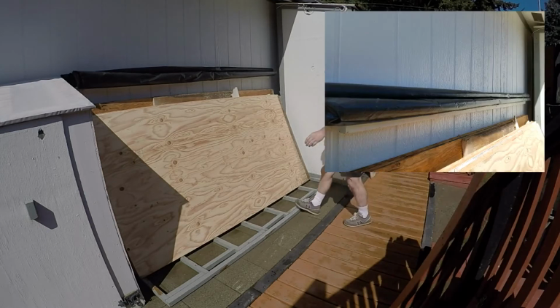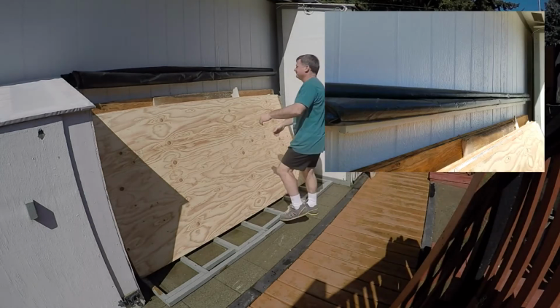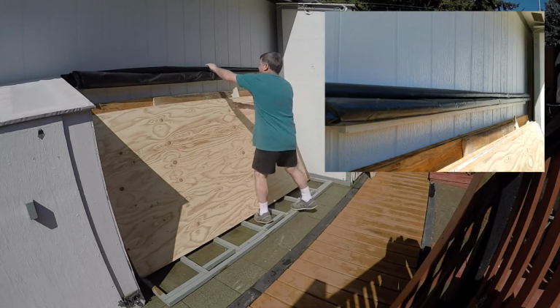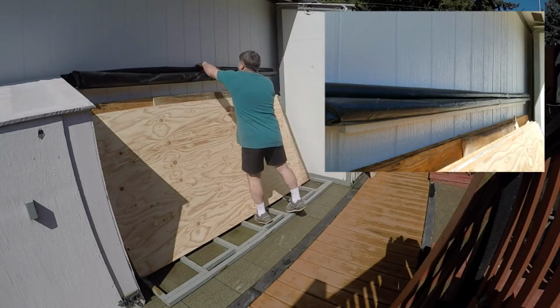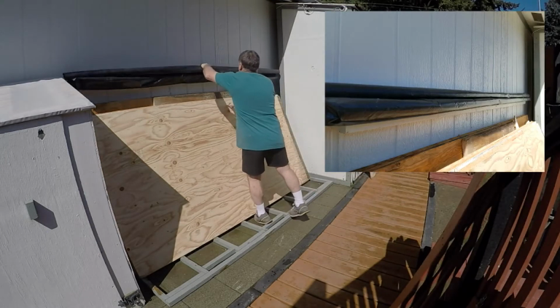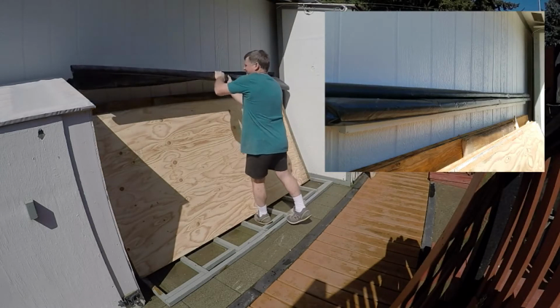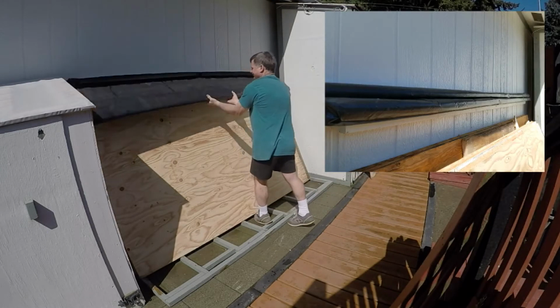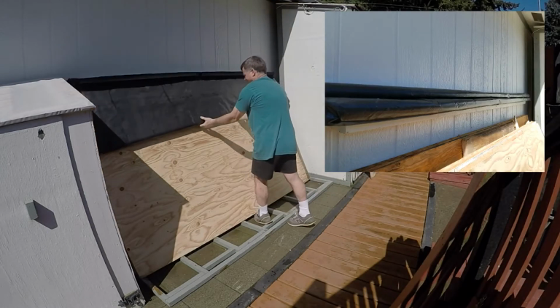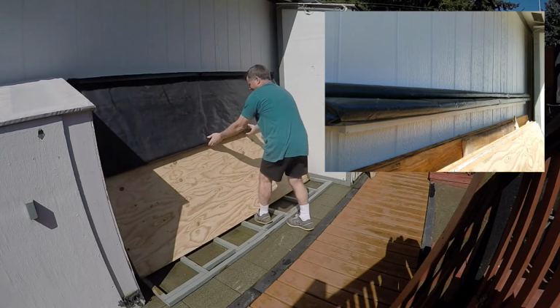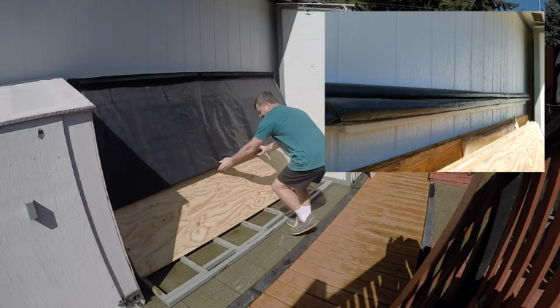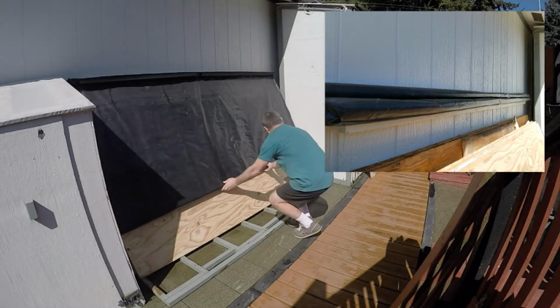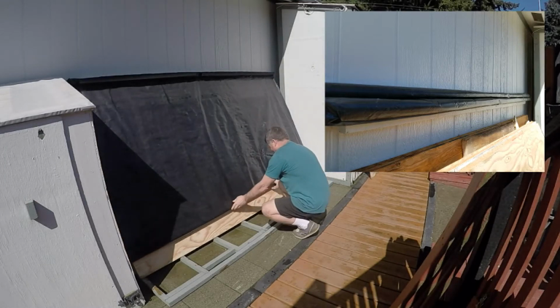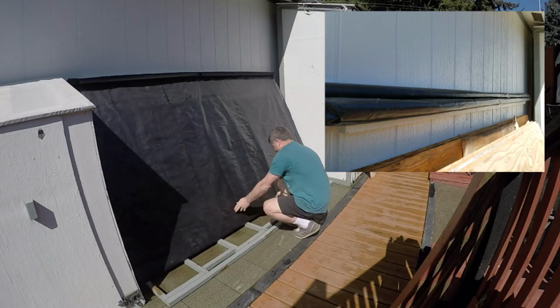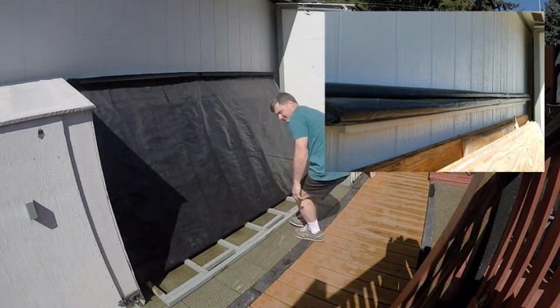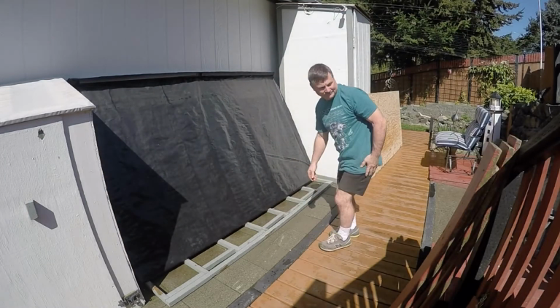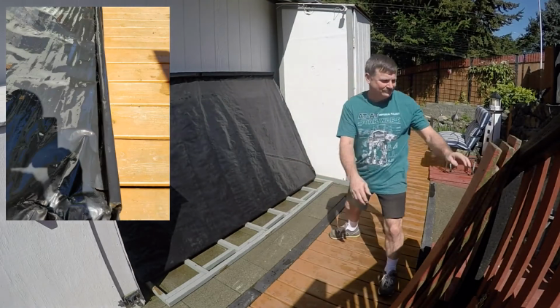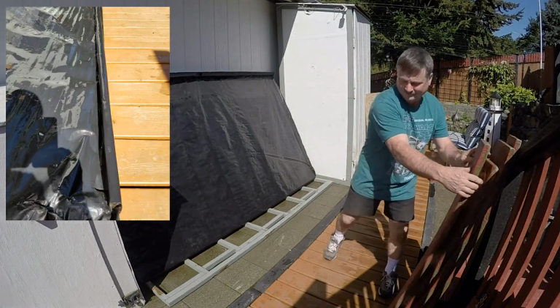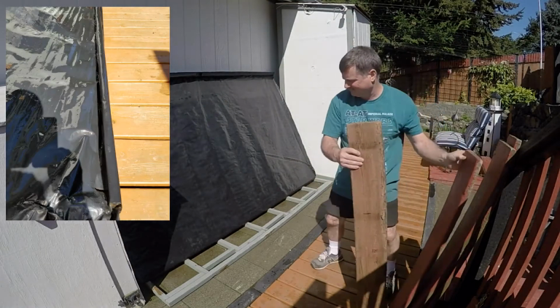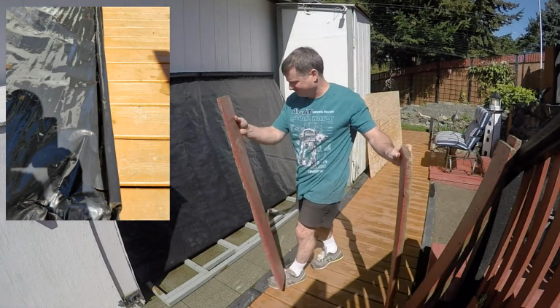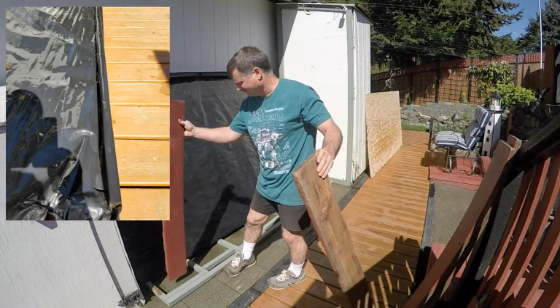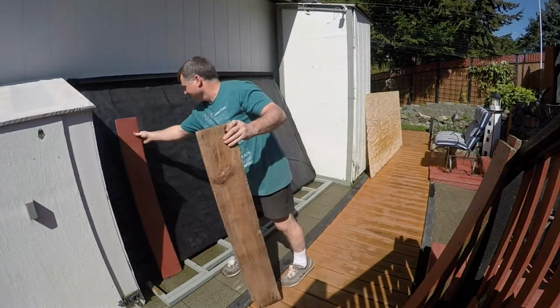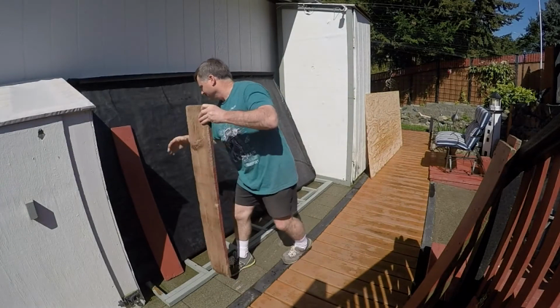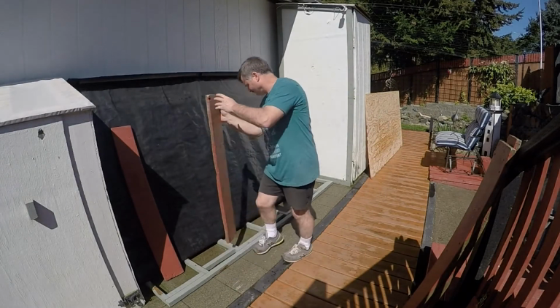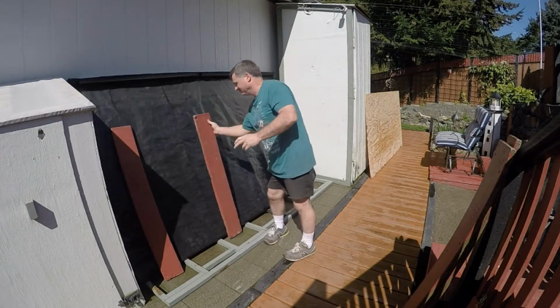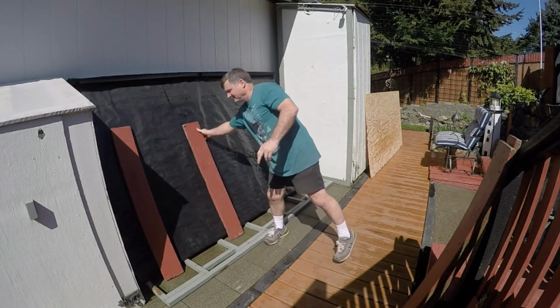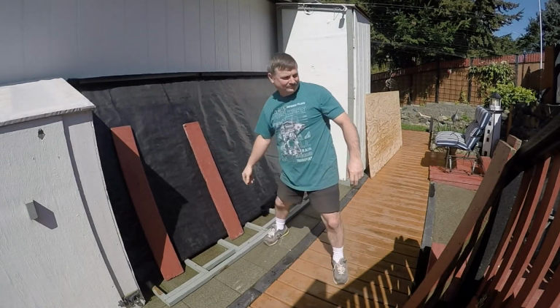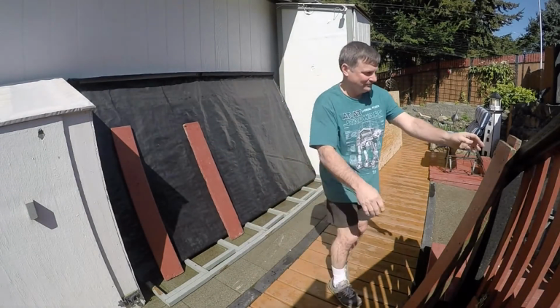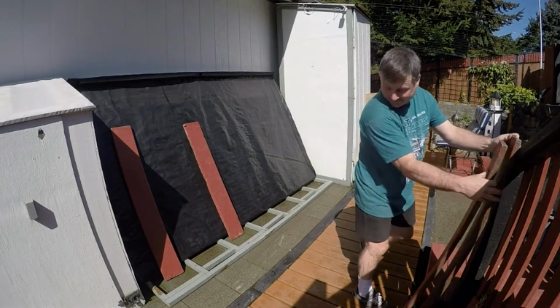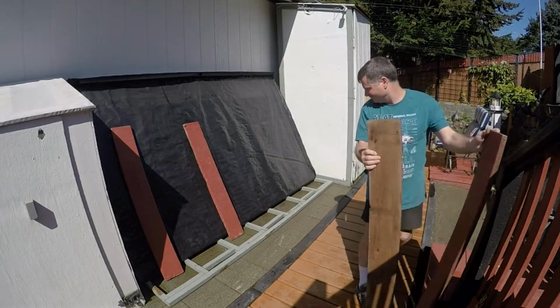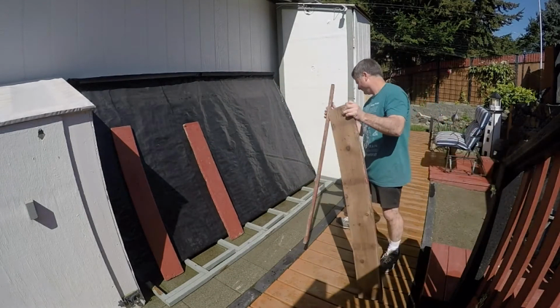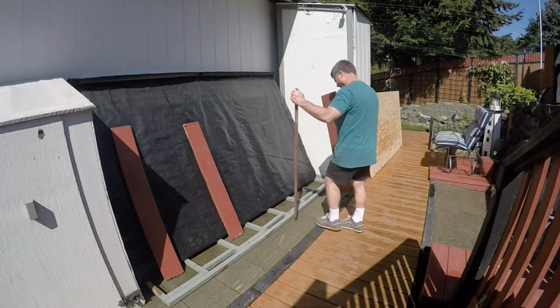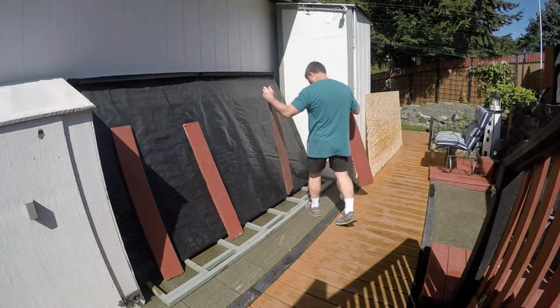This installation is plenty wide enough to store your plastic on when you're adding and removing plywood. To keep the plastic stiff, wrap the bottom of it around a 2x2. The boards that I'm adding in place now keep the wind from blowing the plastic. If you get a lot of wind, add a couple more boards.